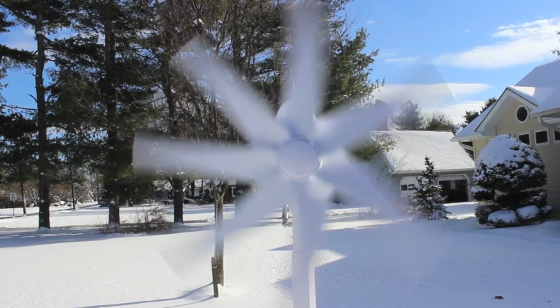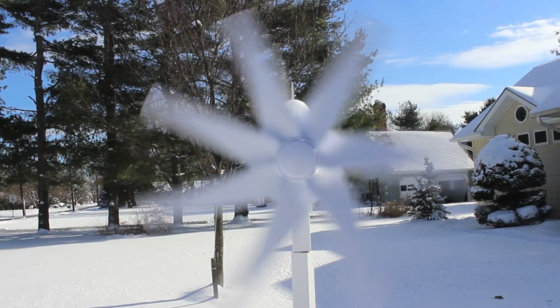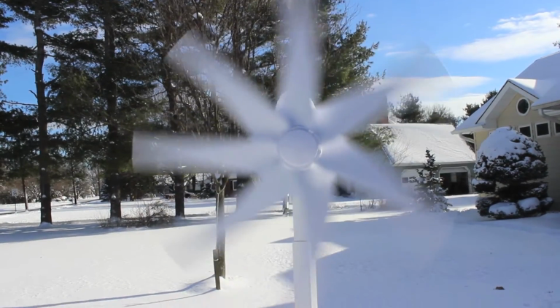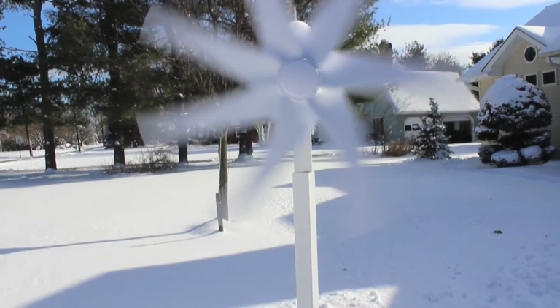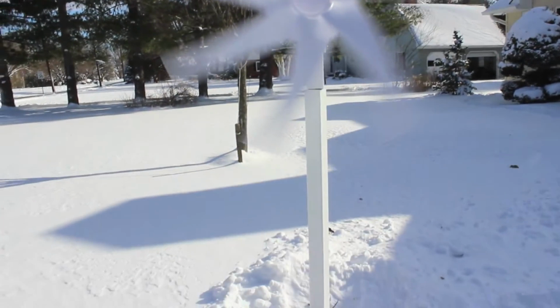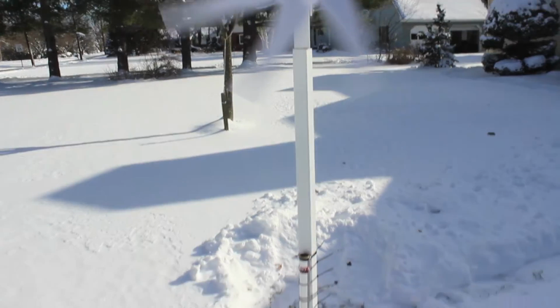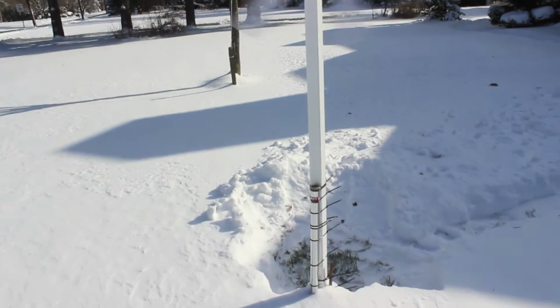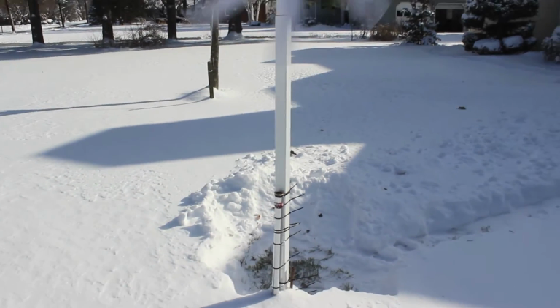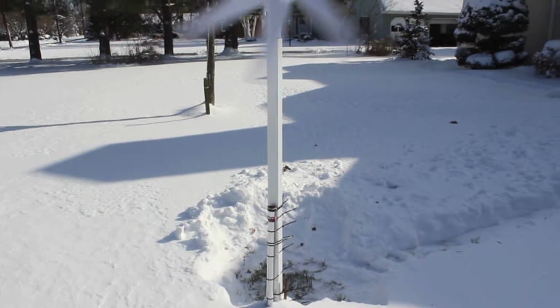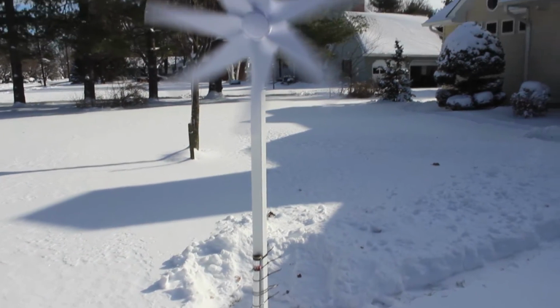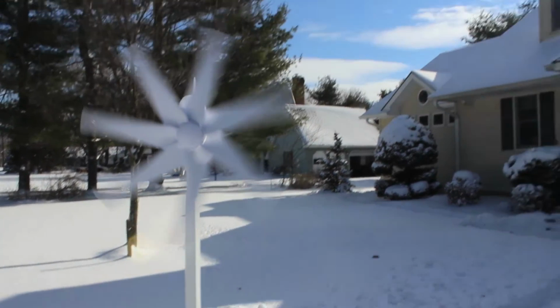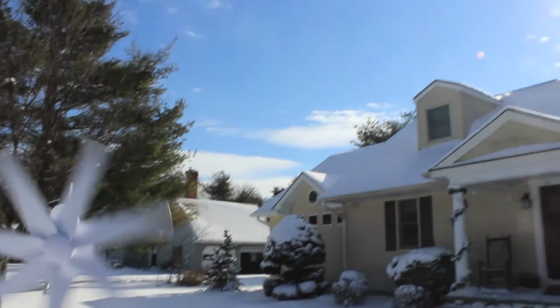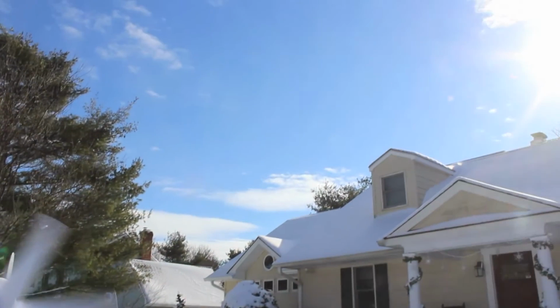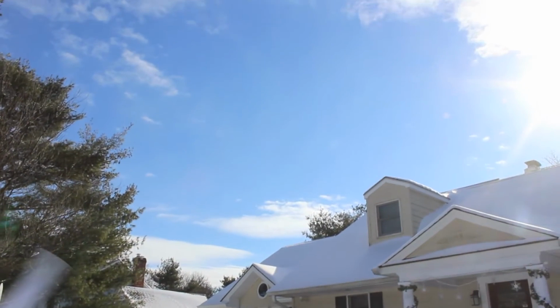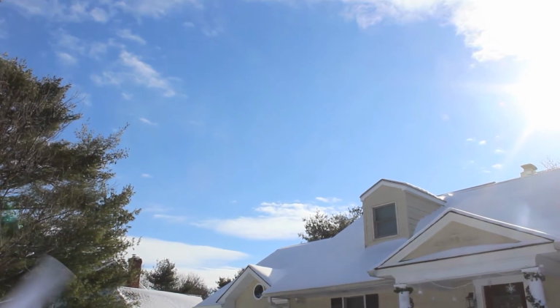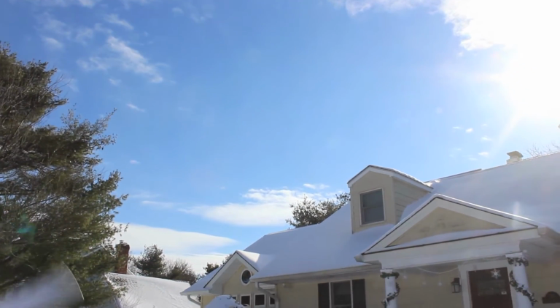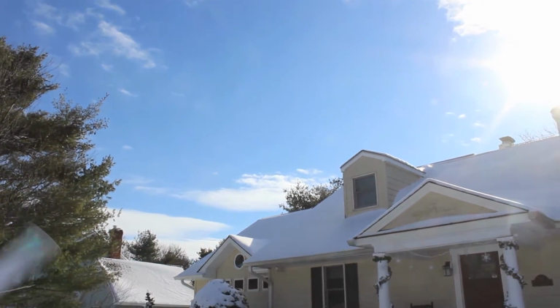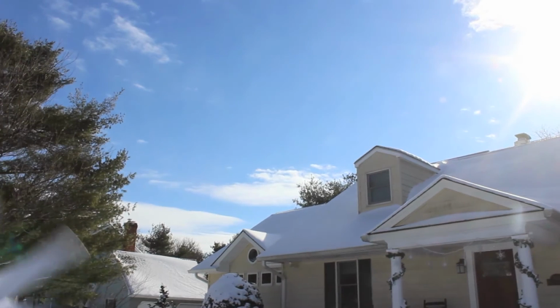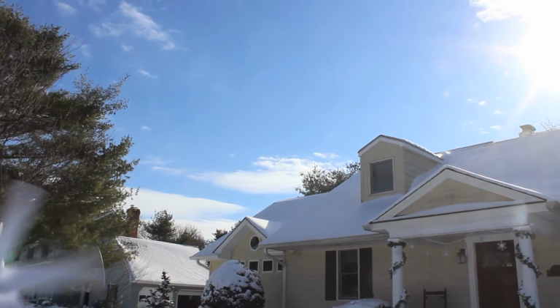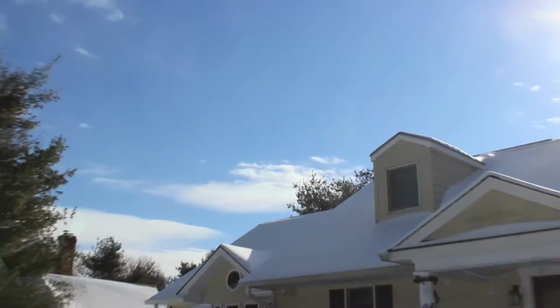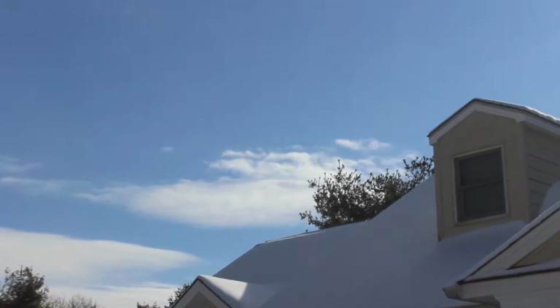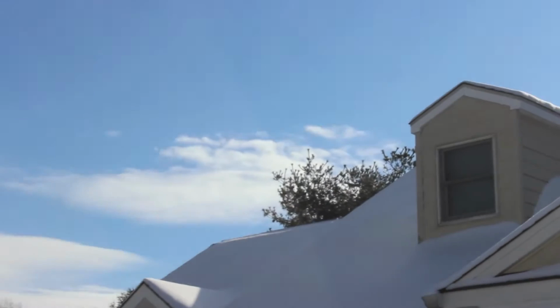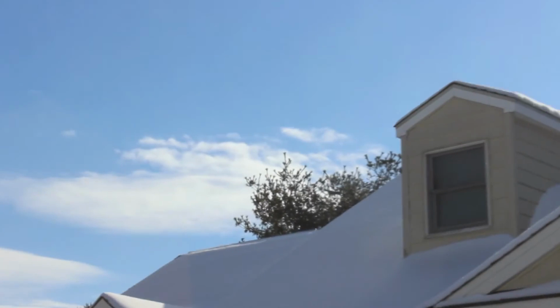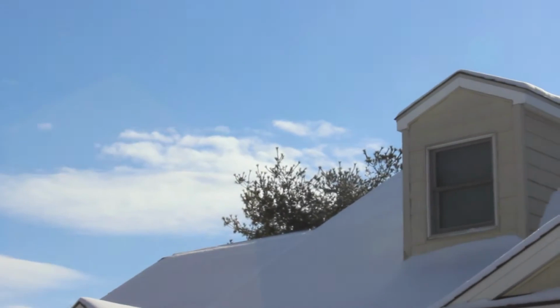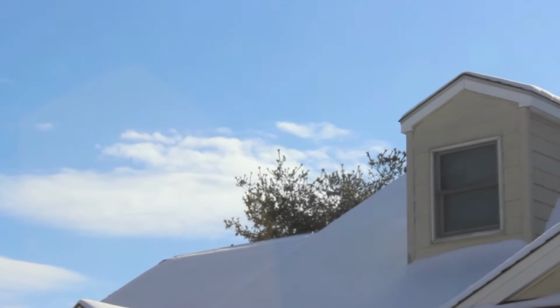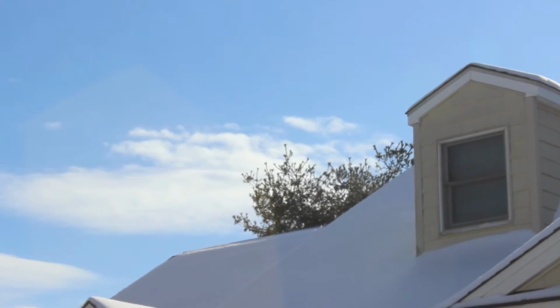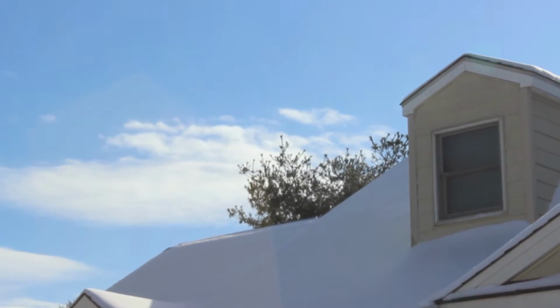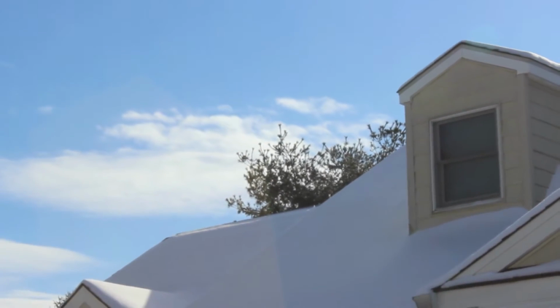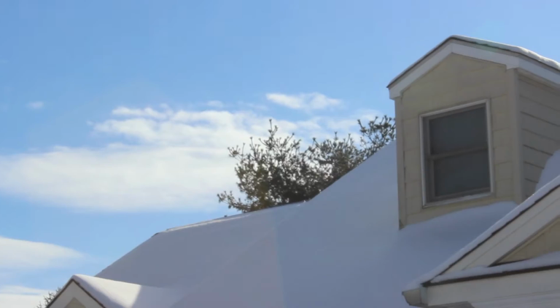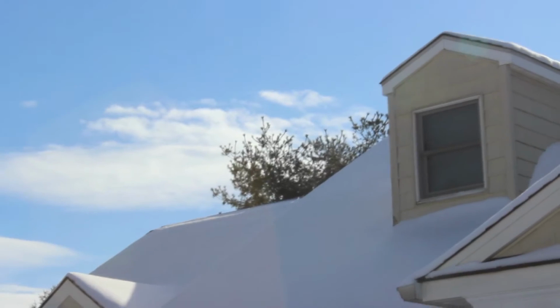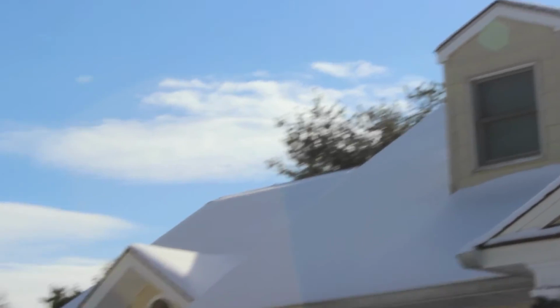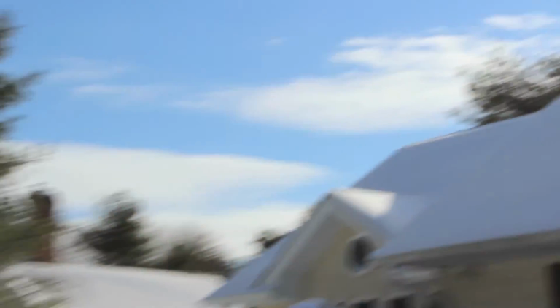Be sure to check back soon when this turbine and three others will be placed up here on this roof, completing this Net Zero home that has geothermal, solar thermal, solar PV, and now wind.